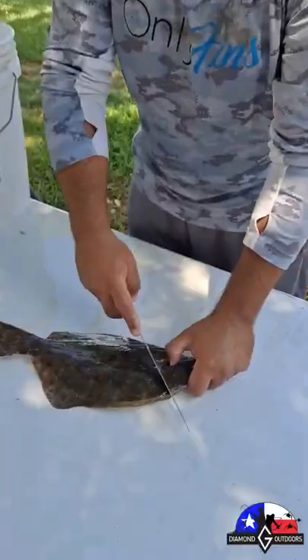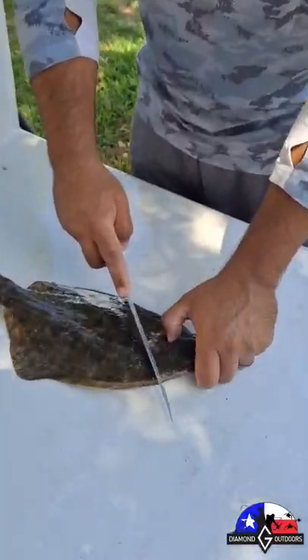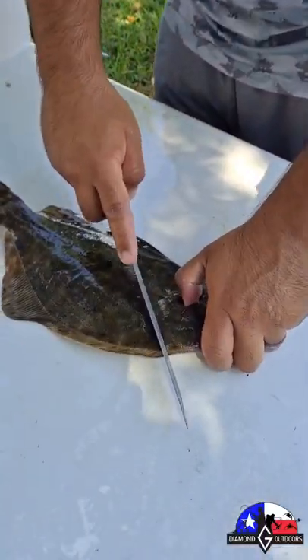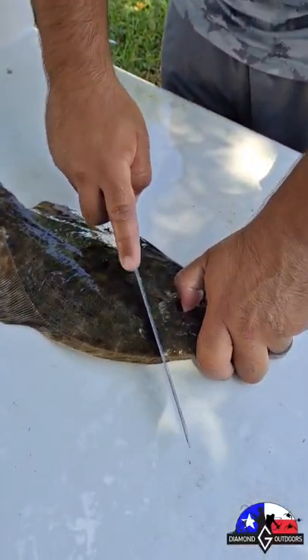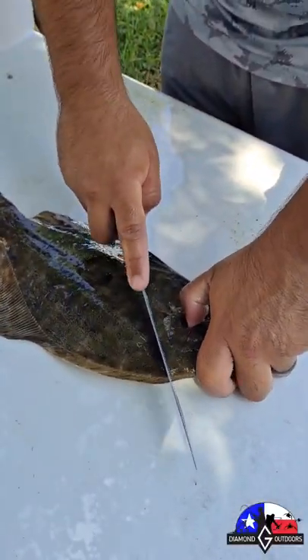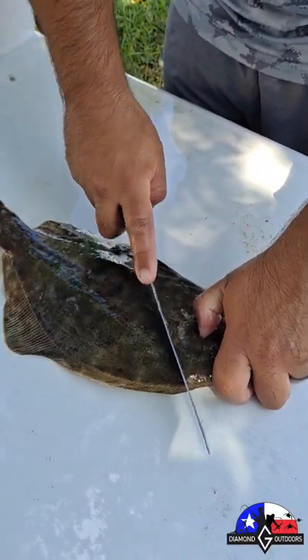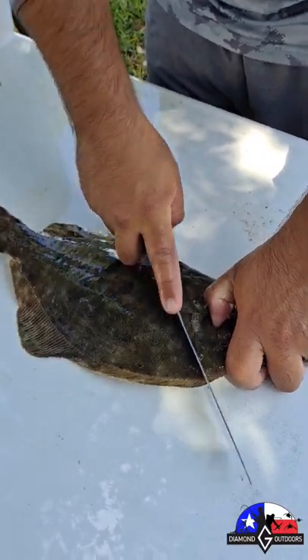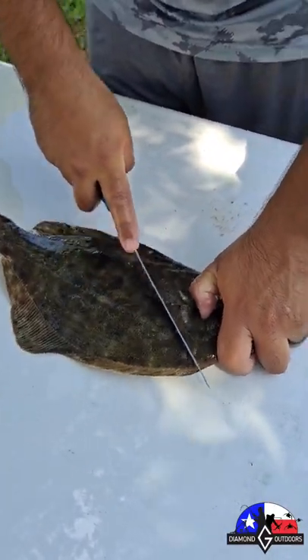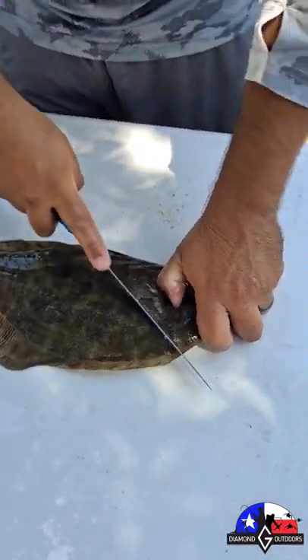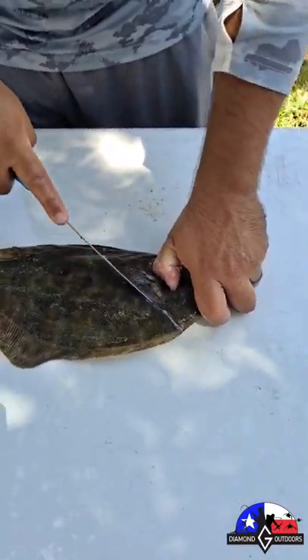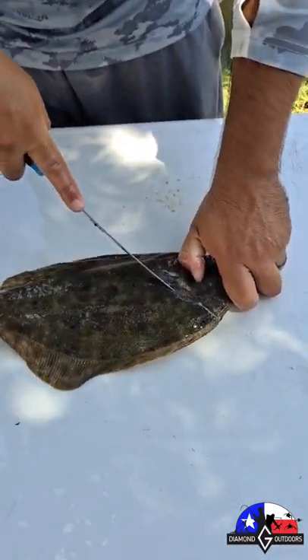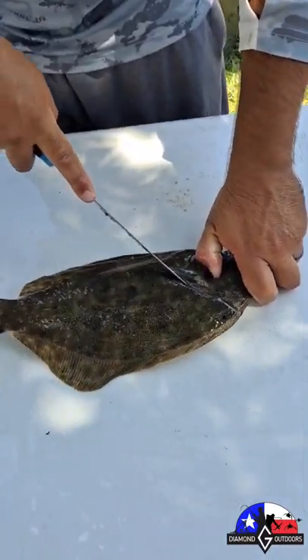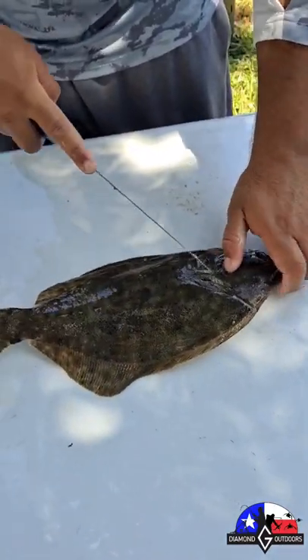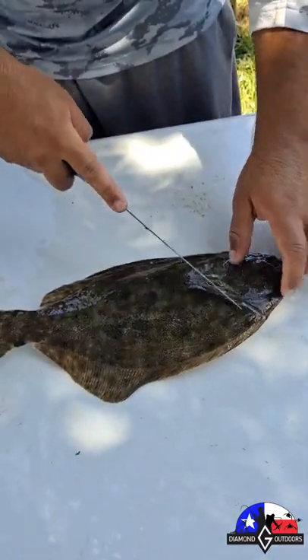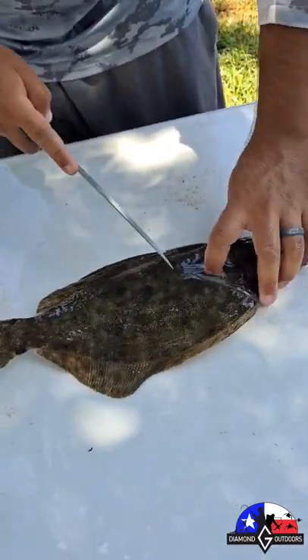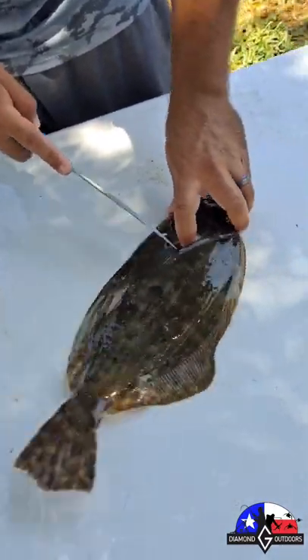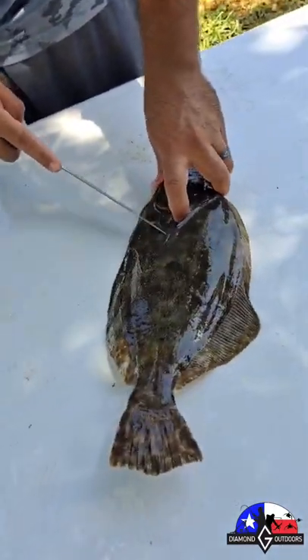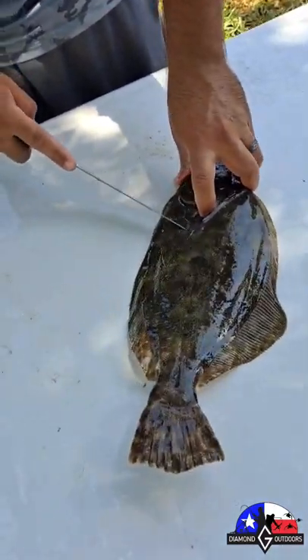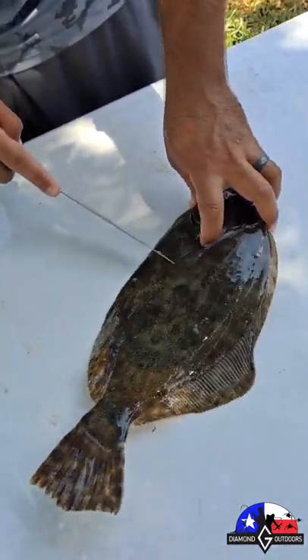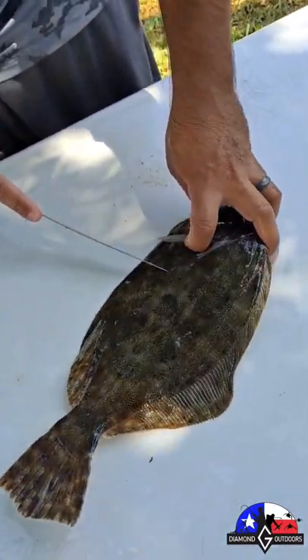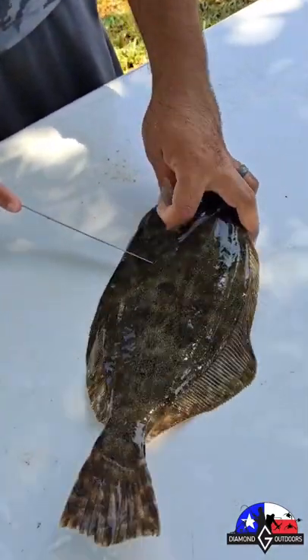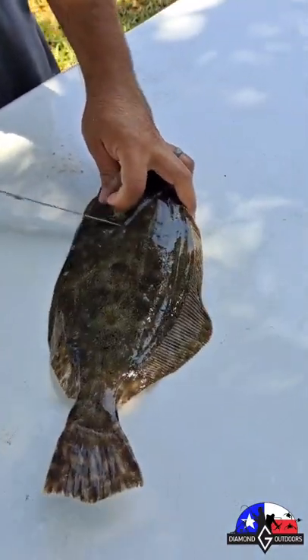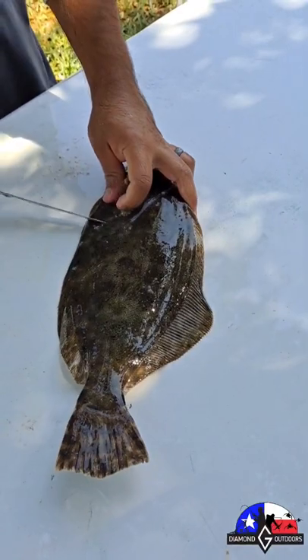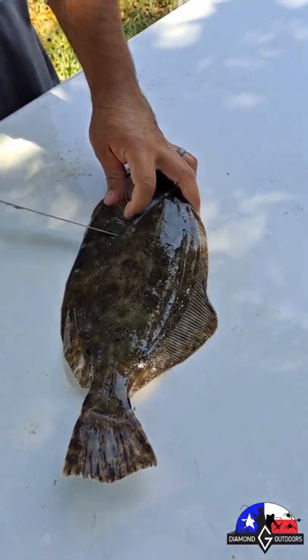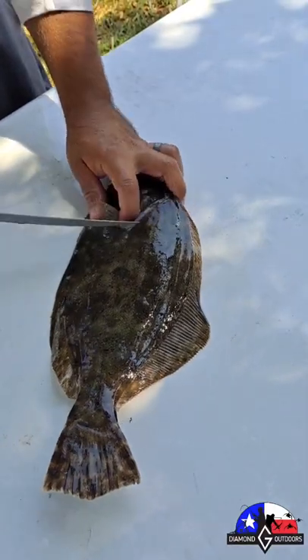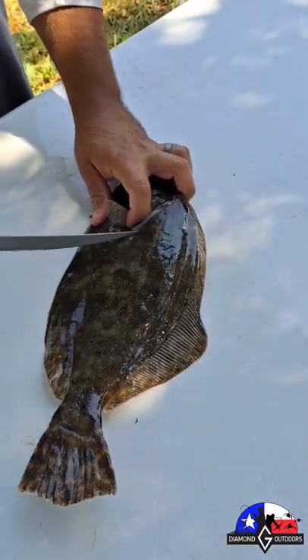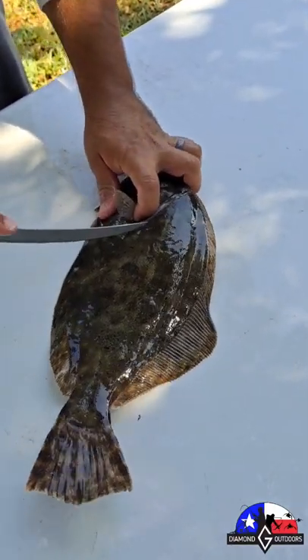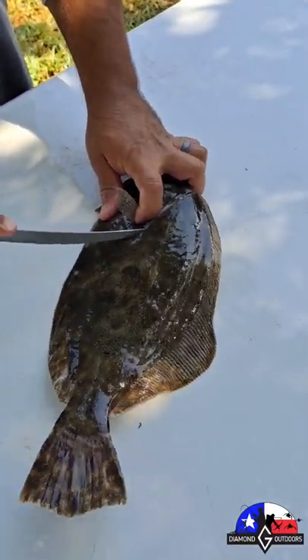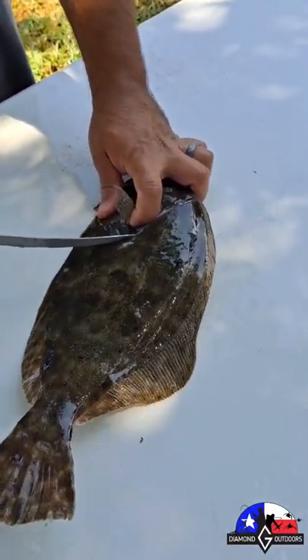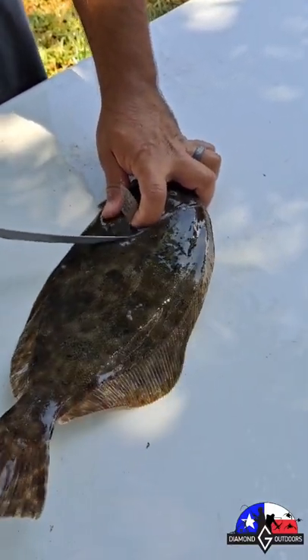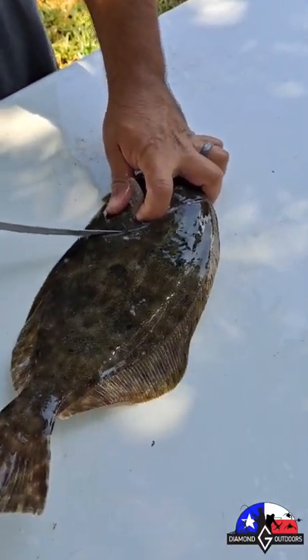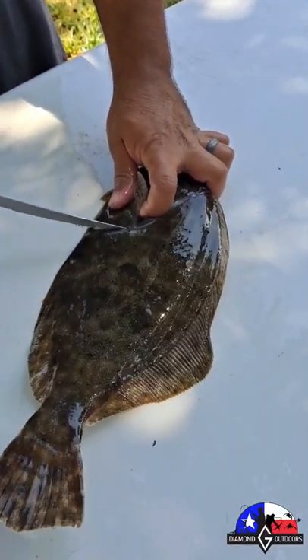Your first cut is going to be right here on this side. On this opposite side, their guts run down, so you're going to go just a little bit lower.